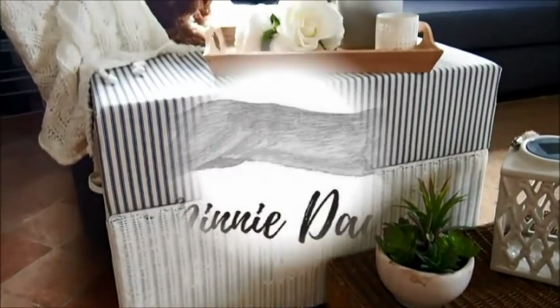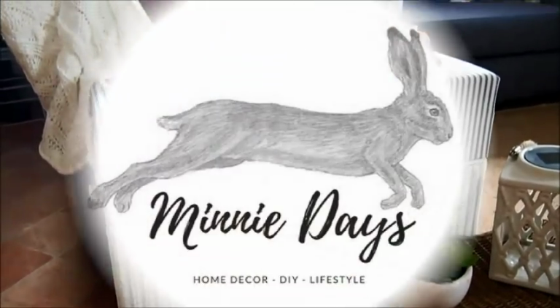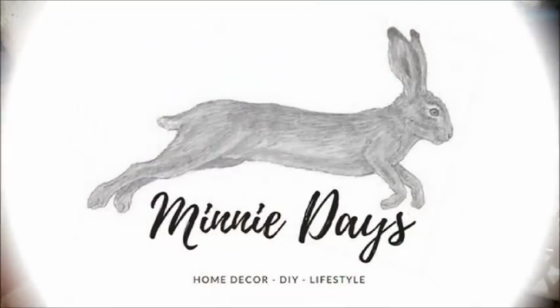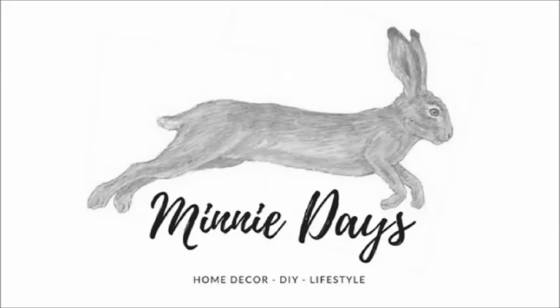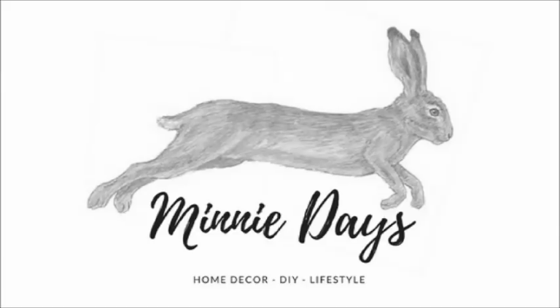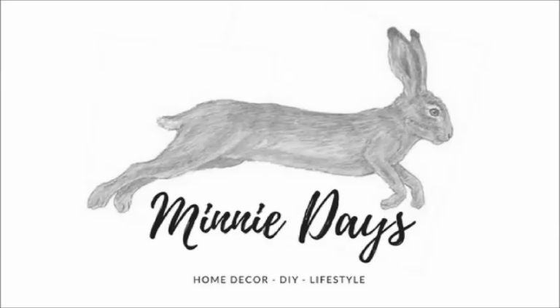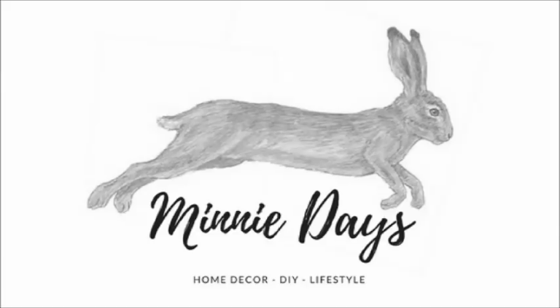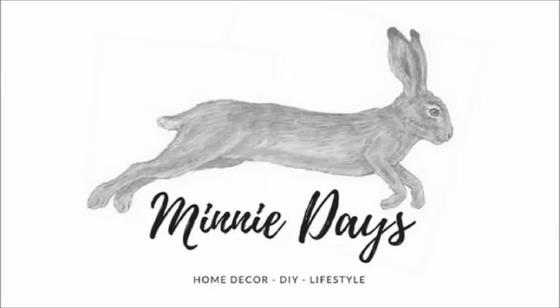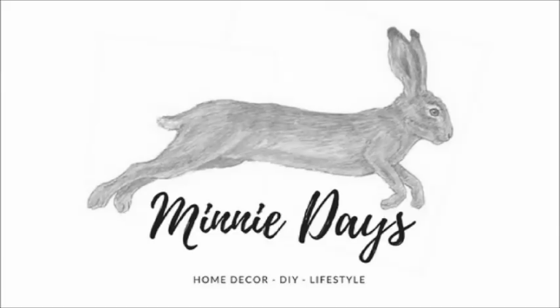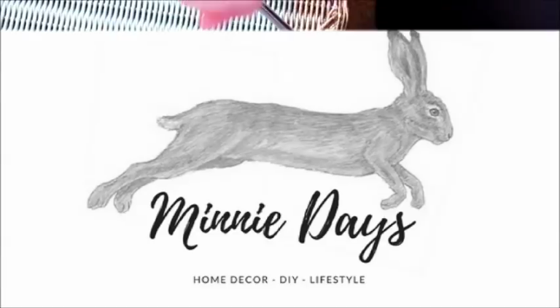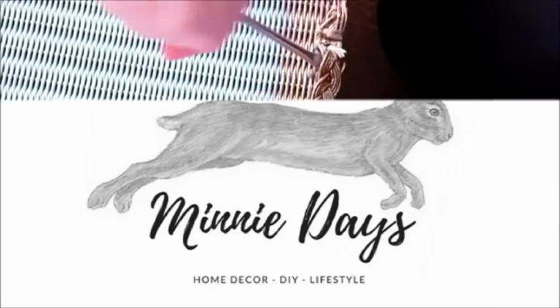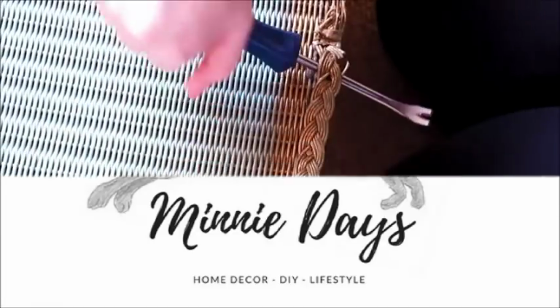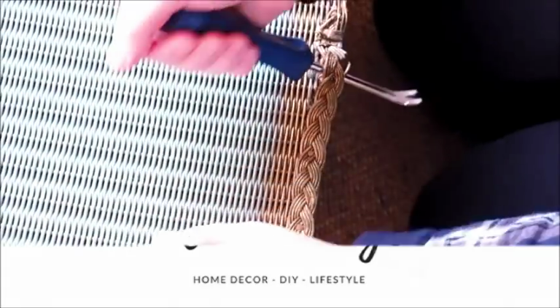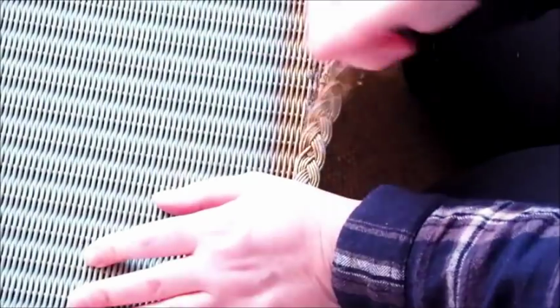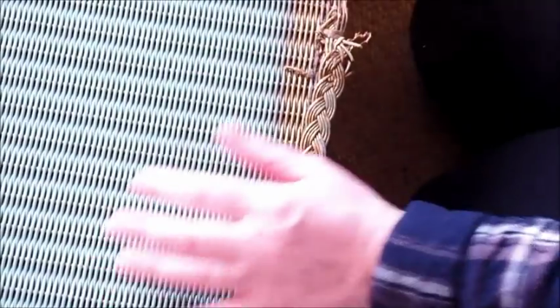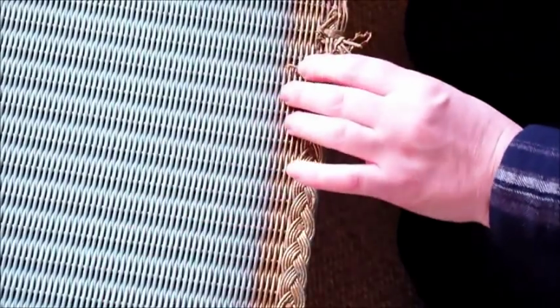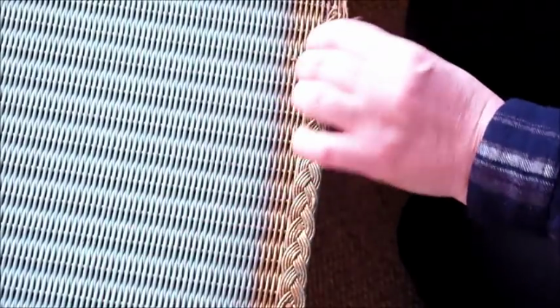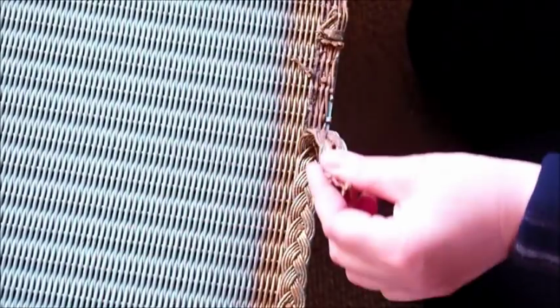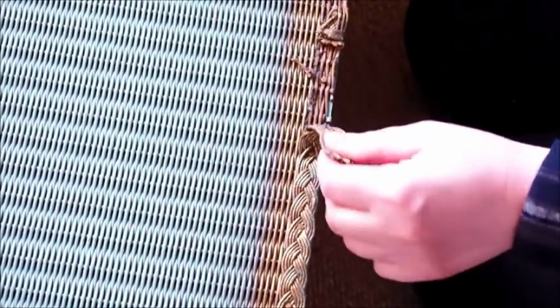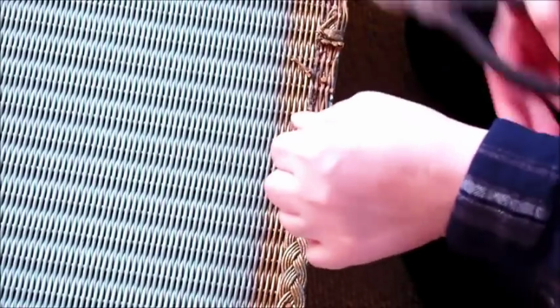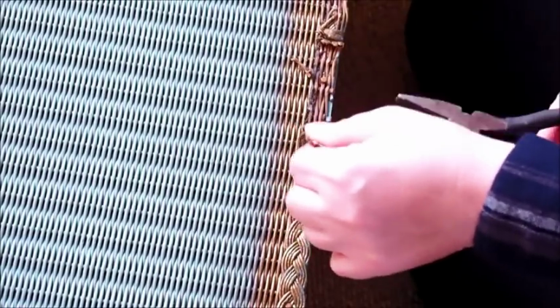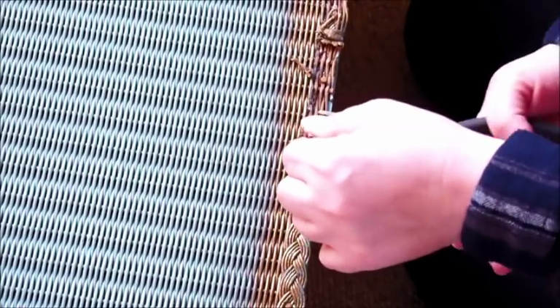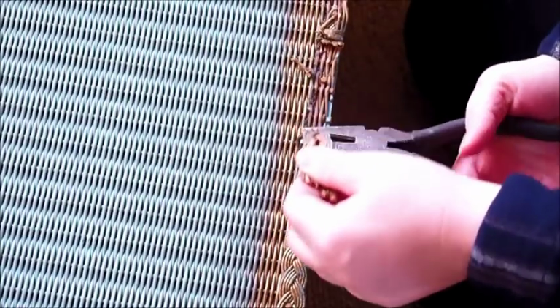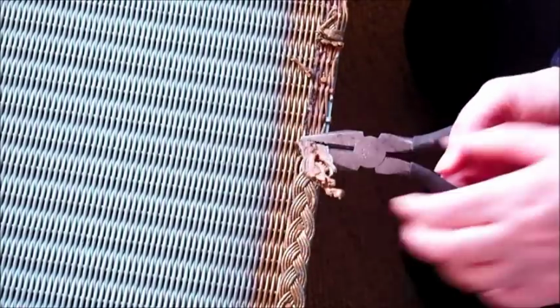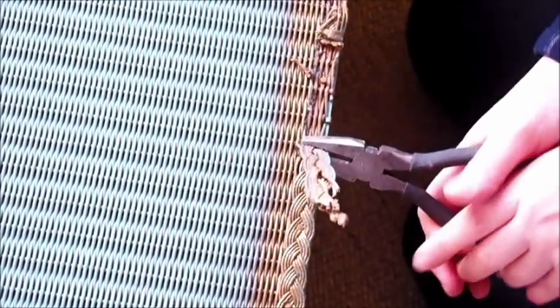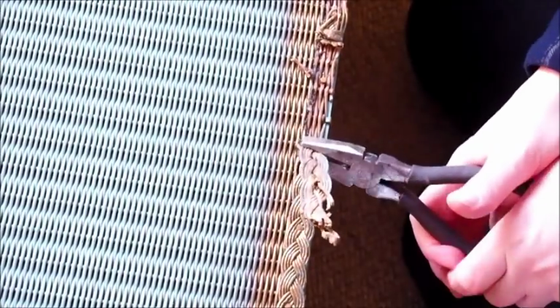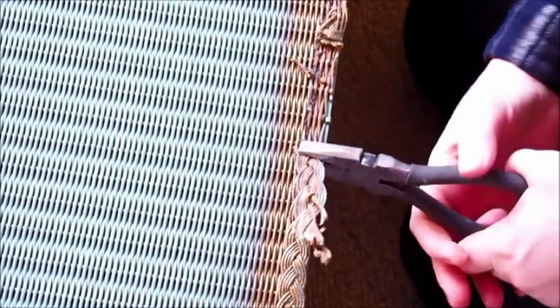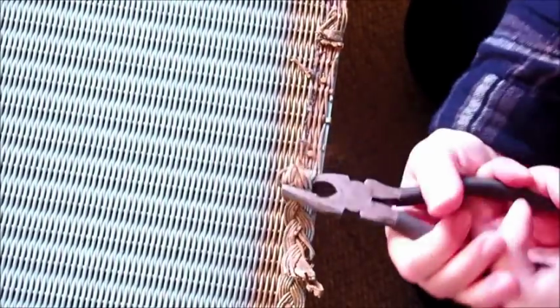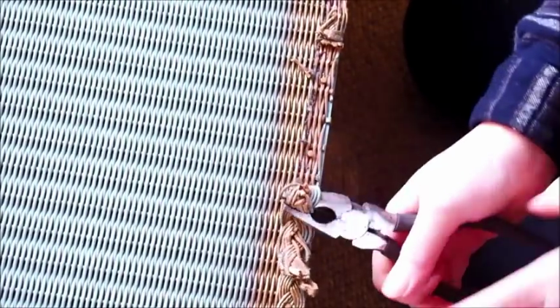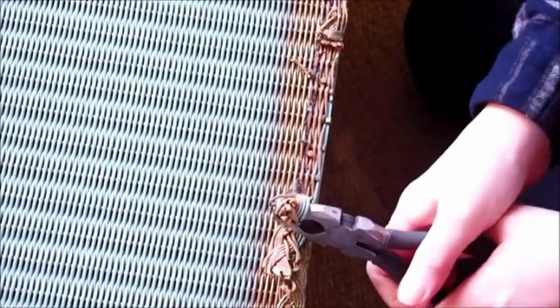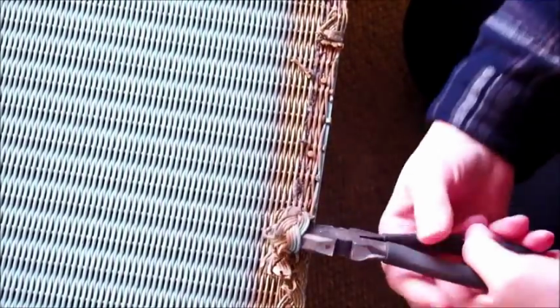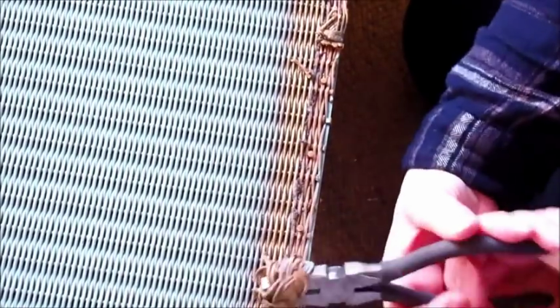Welcome back to my channel mini days. To start with I'm using a tack lifter and pair of pliers to remove the braid and all of the fabric from the ottoman.